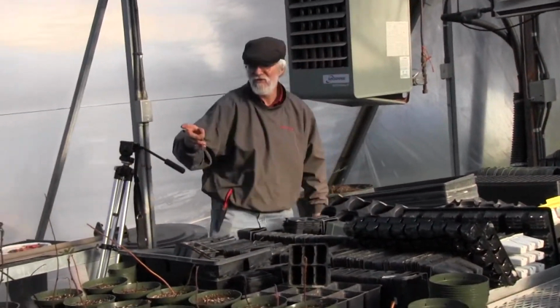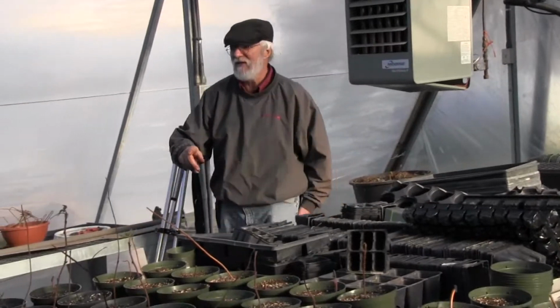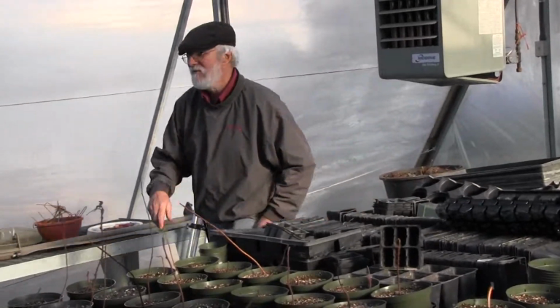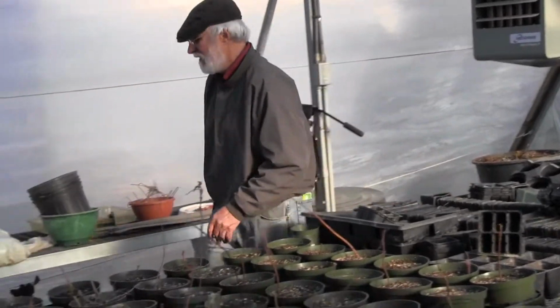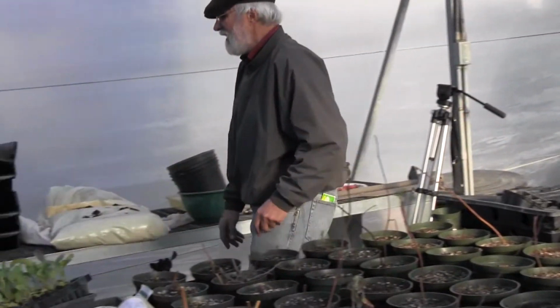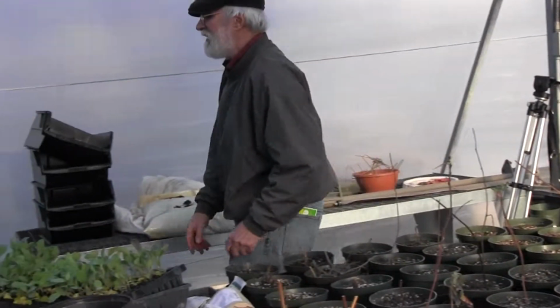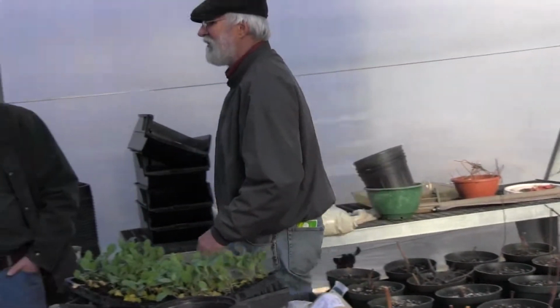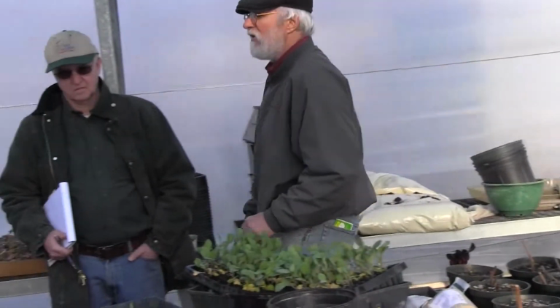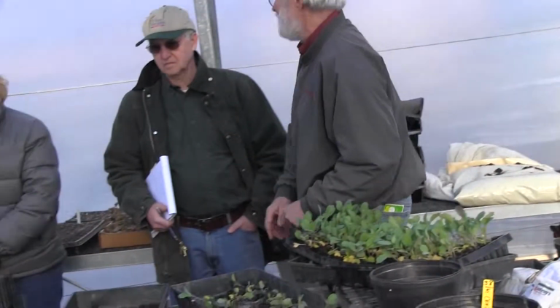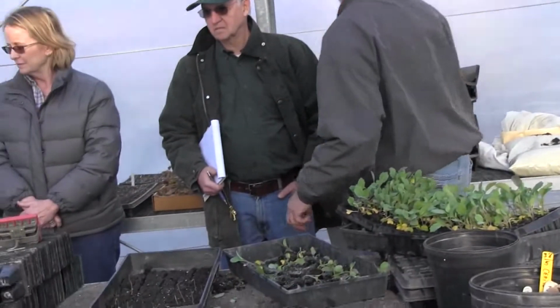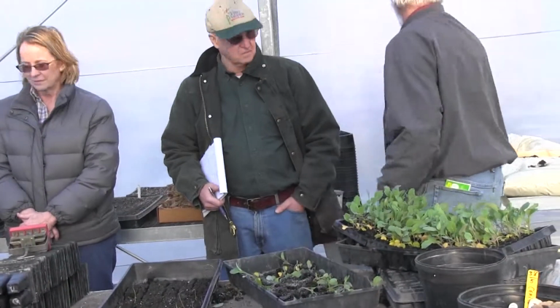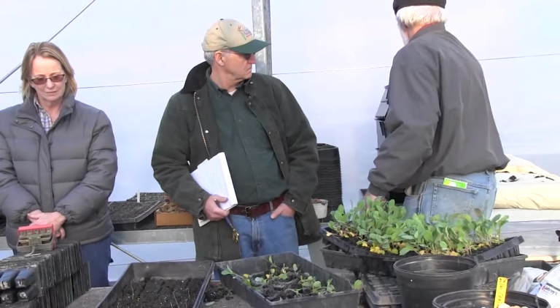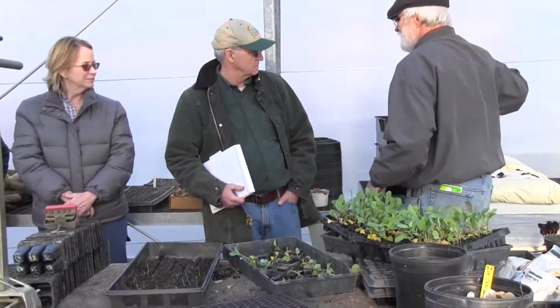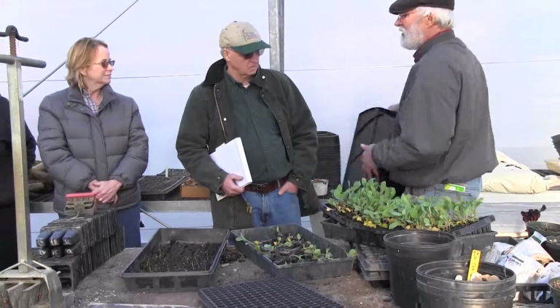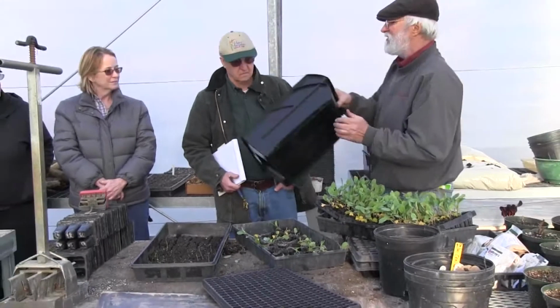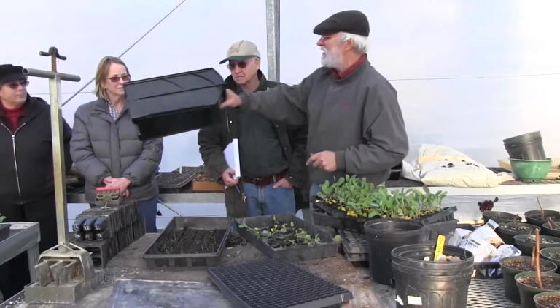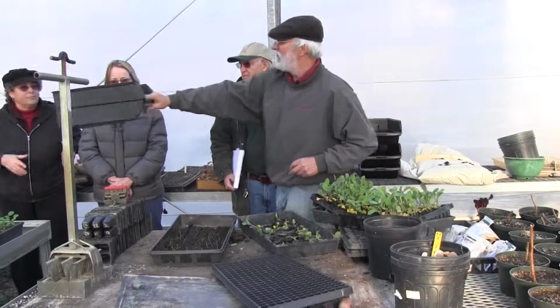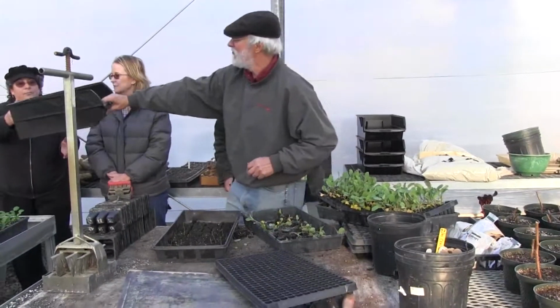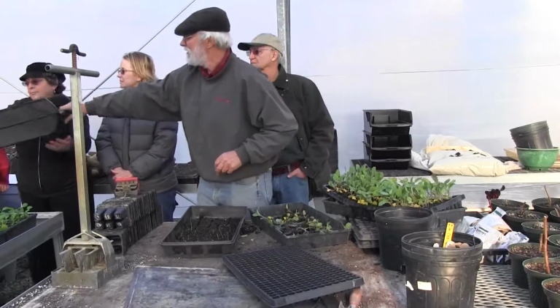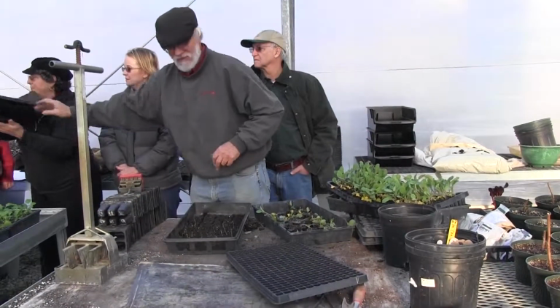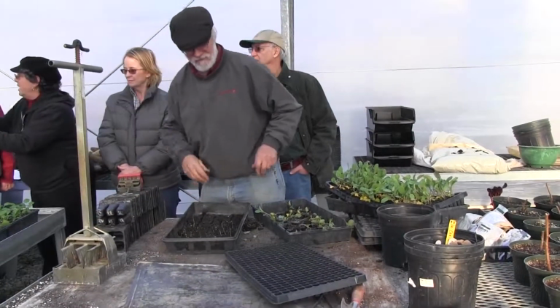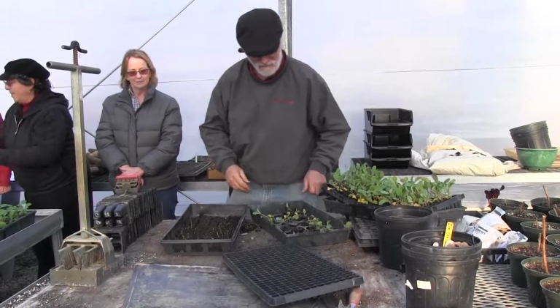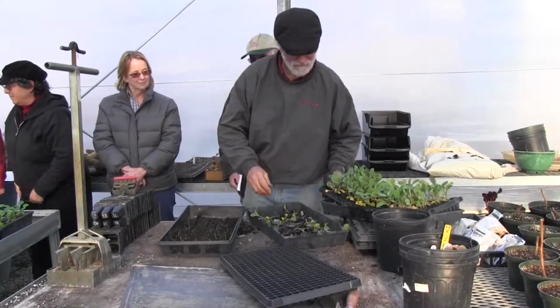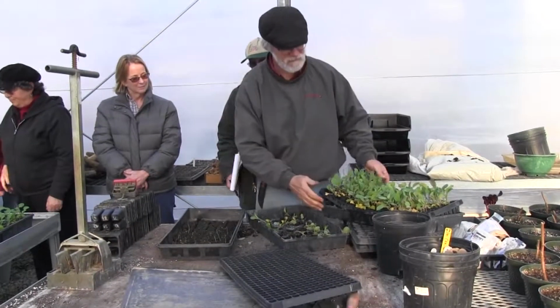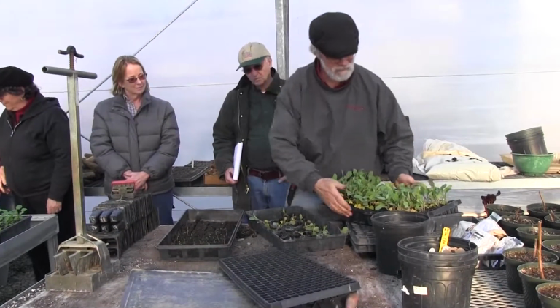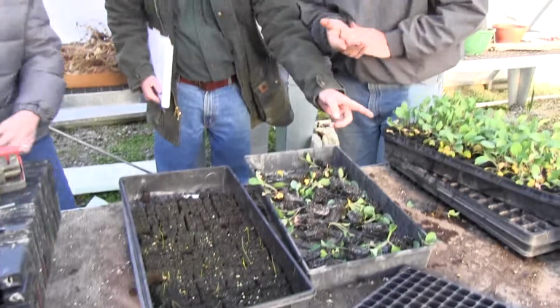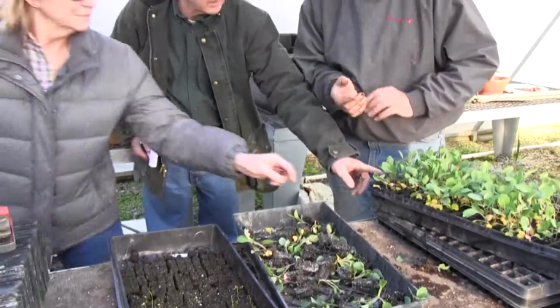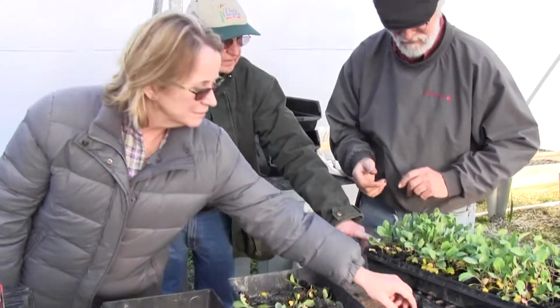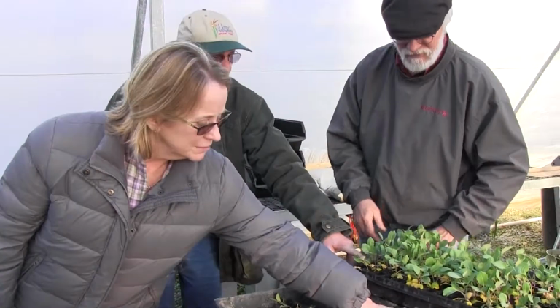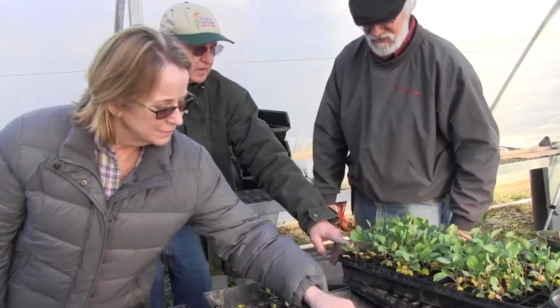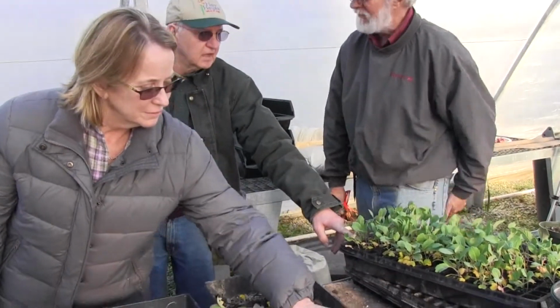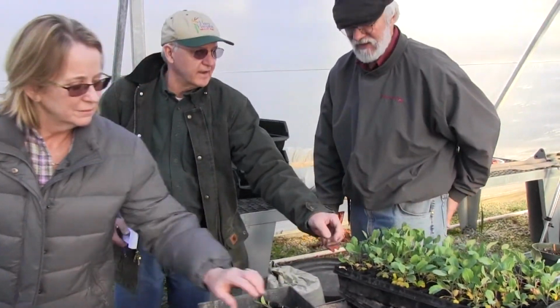We would not go into 128s with those, obviously, because they were 128s. So we're going to go to 72s. 72s are right here. And we need somebody to go get a bunch of that potting soil. Seed directly in this side — yes, yep.